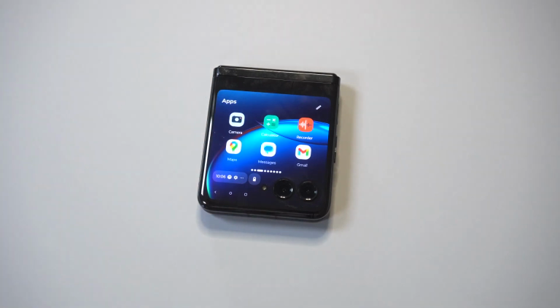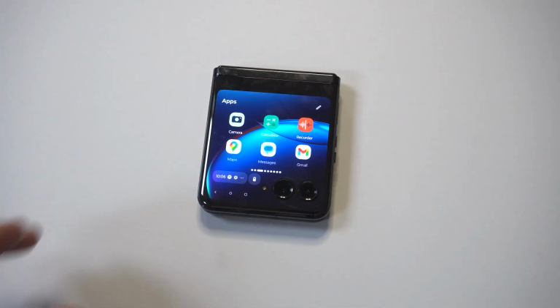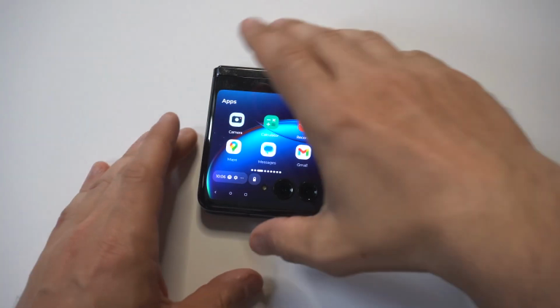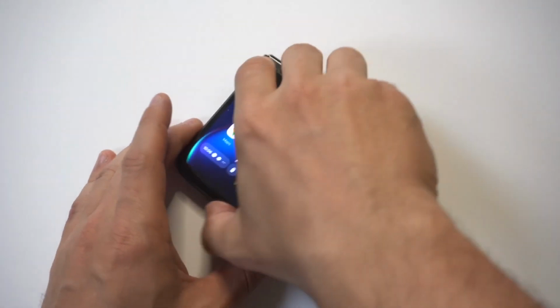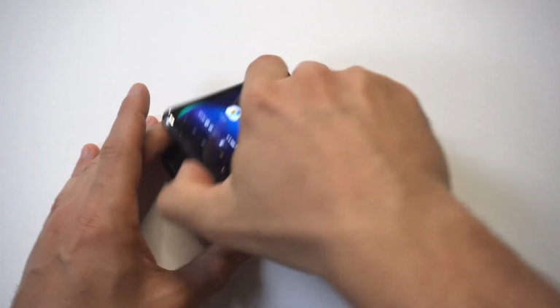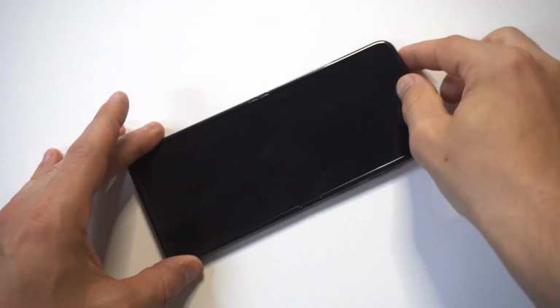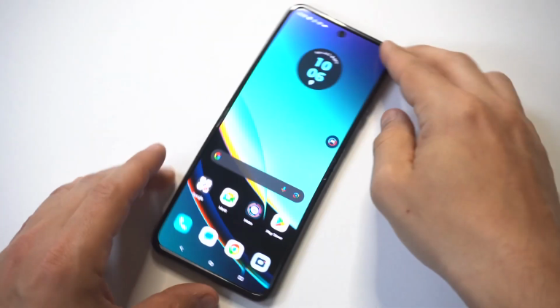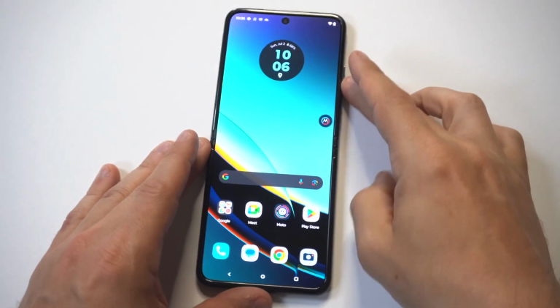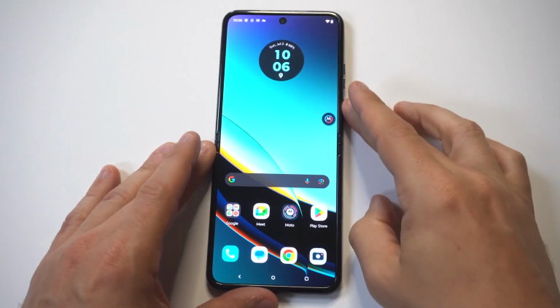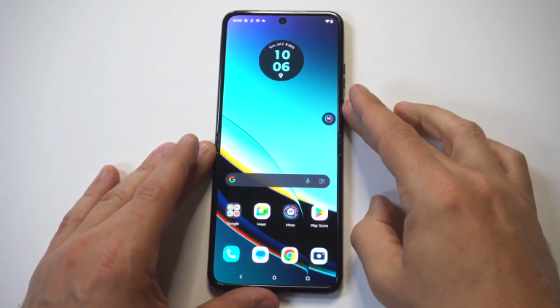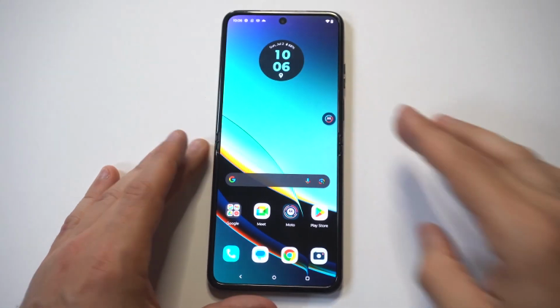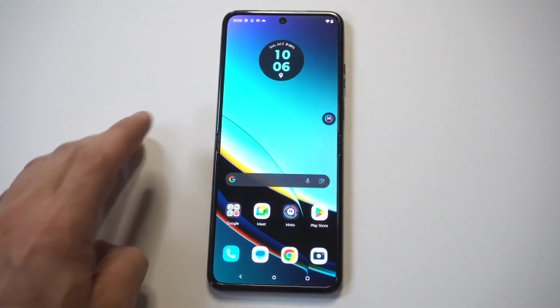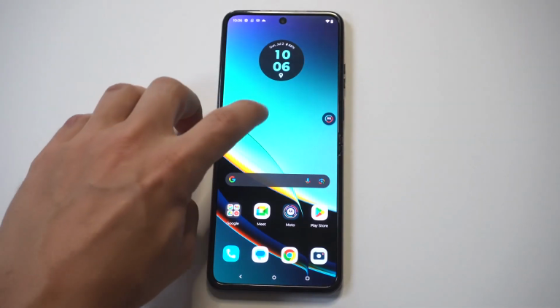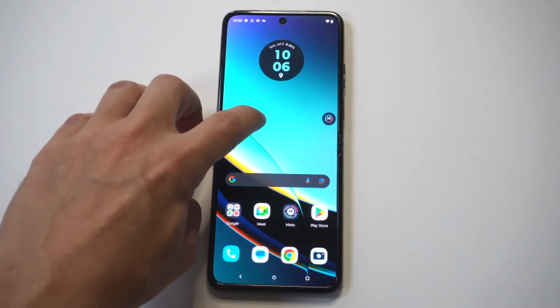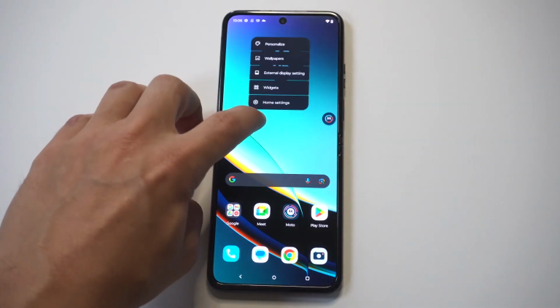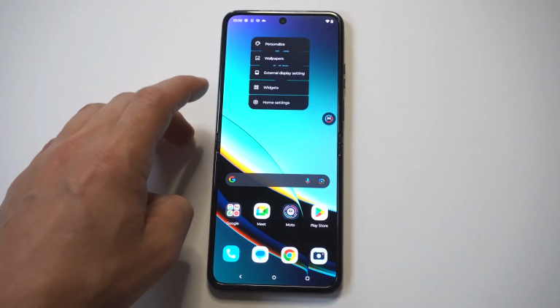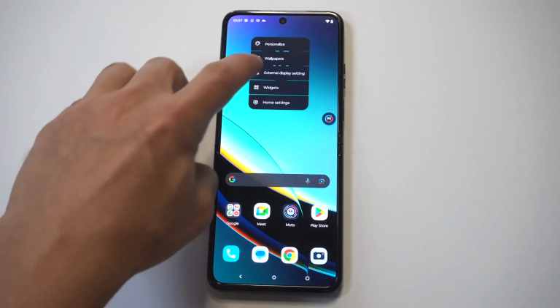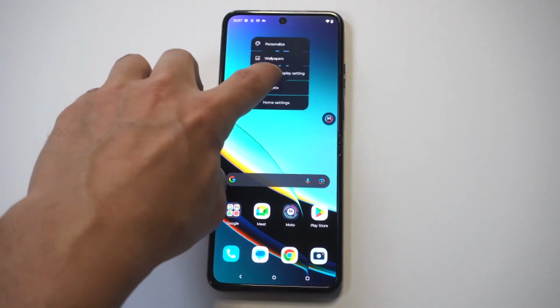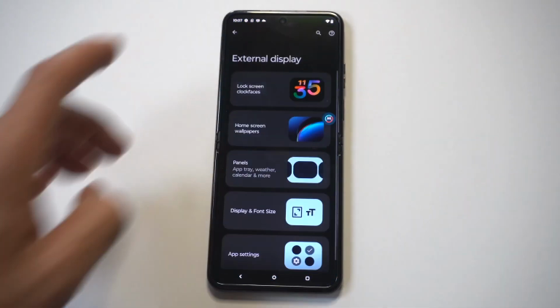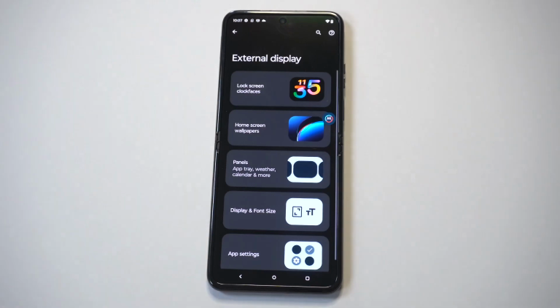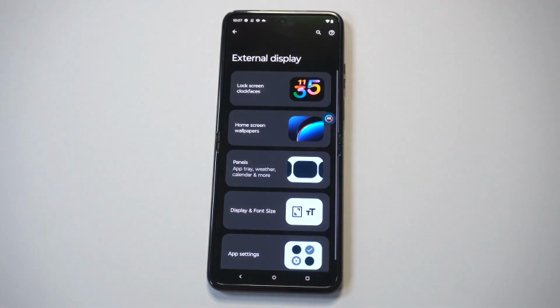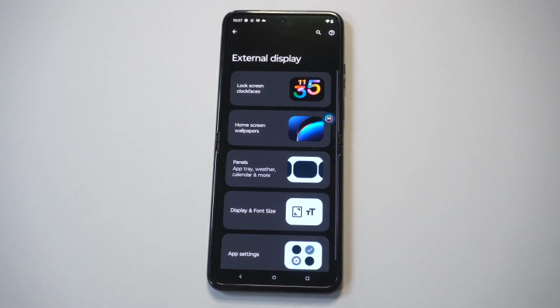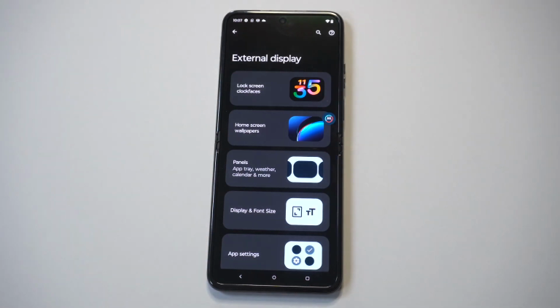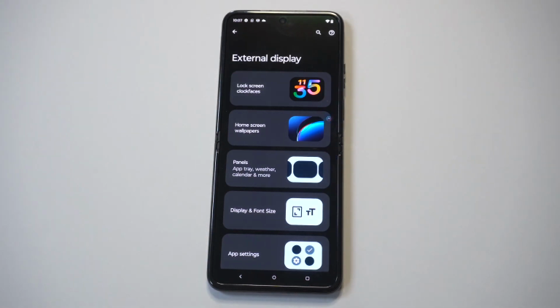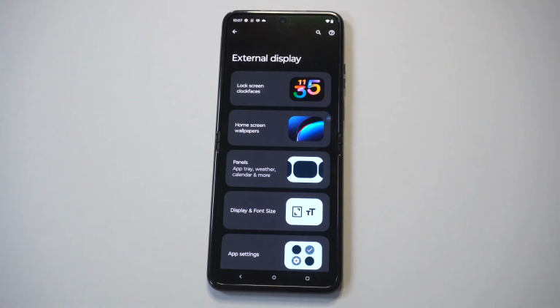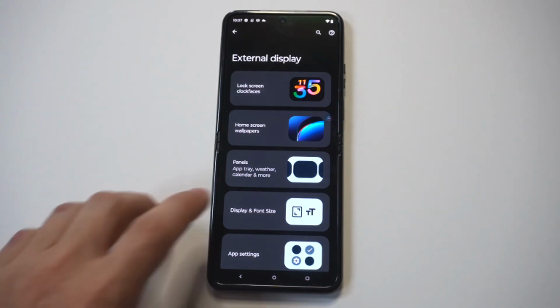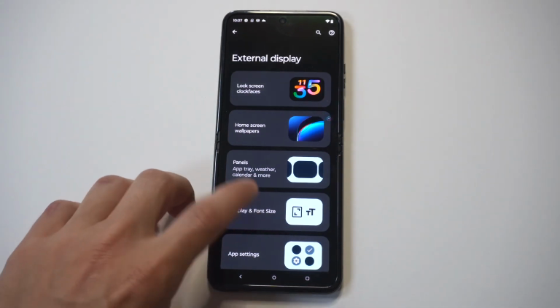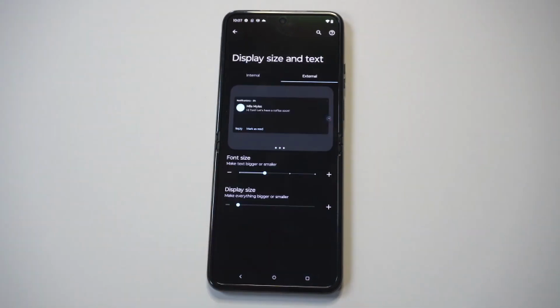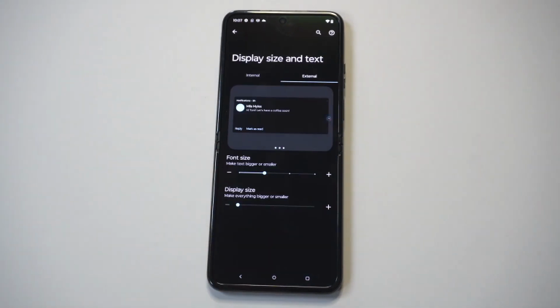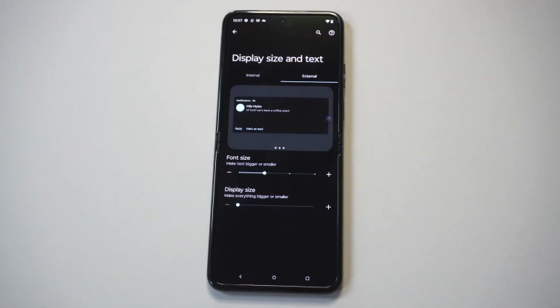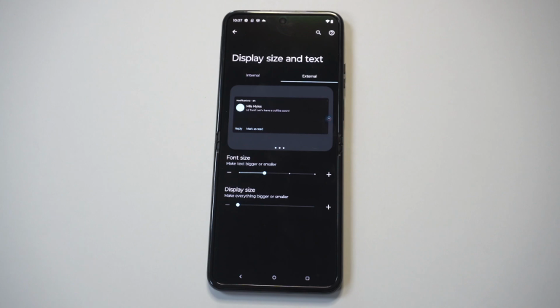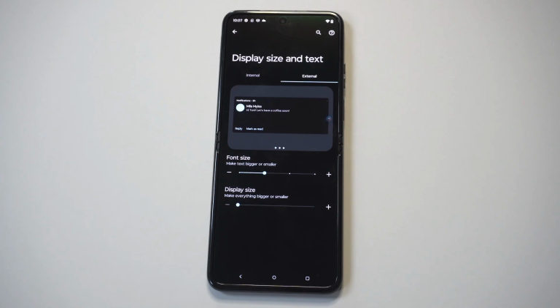When you have your phone open, you just want to click on the home screen and hold it down, and you're going to see an option in here where it says external display. When you click on here, you're going to see a font option as well as some others for the cover screen.